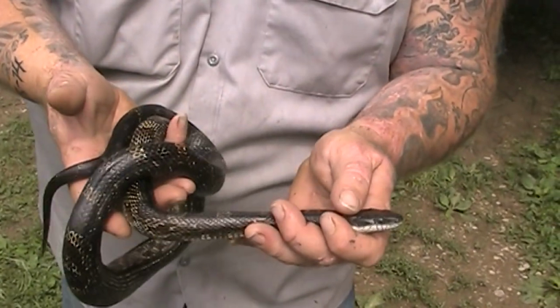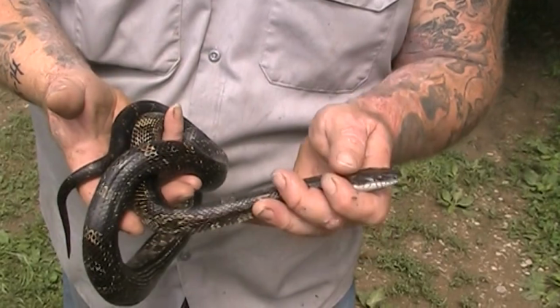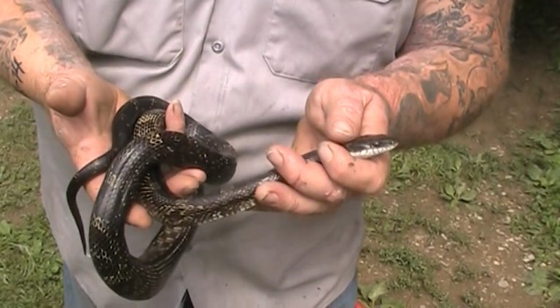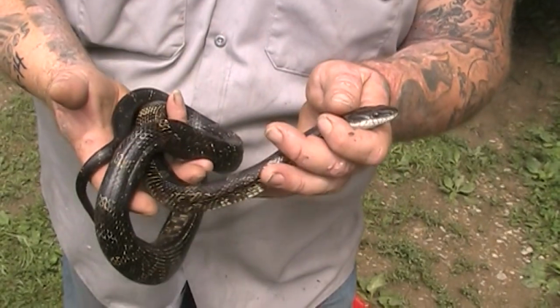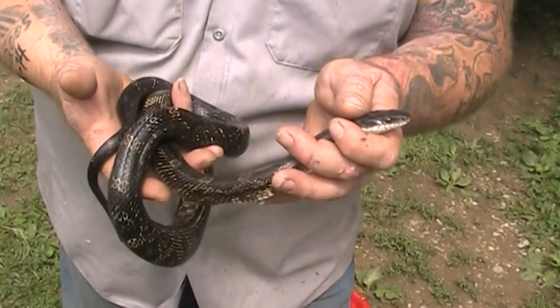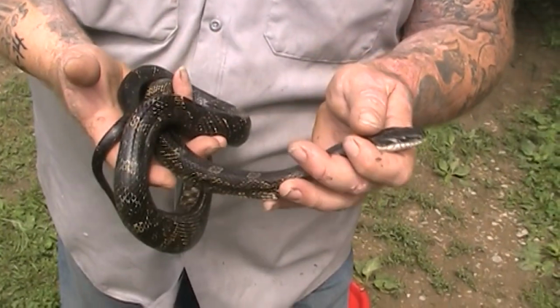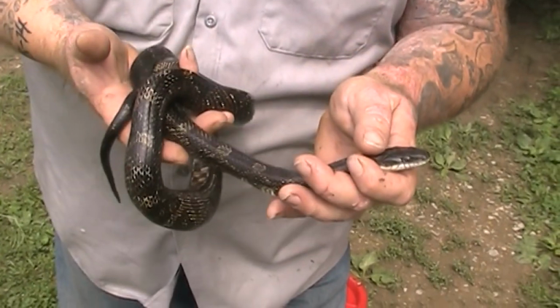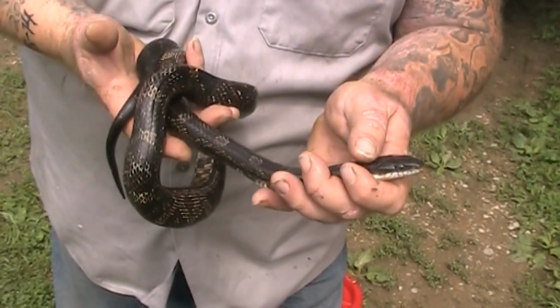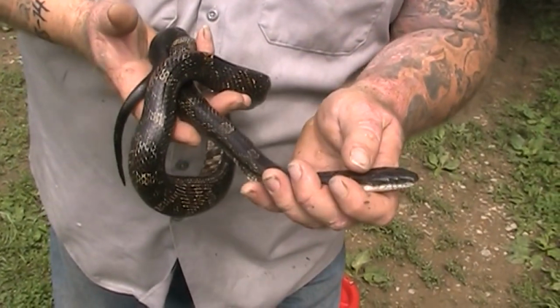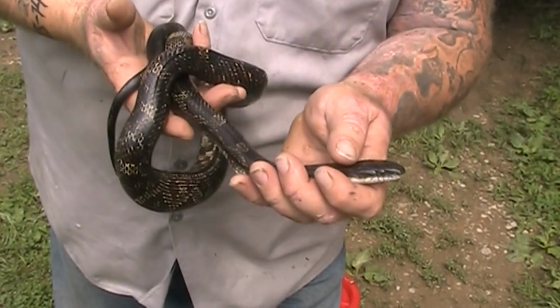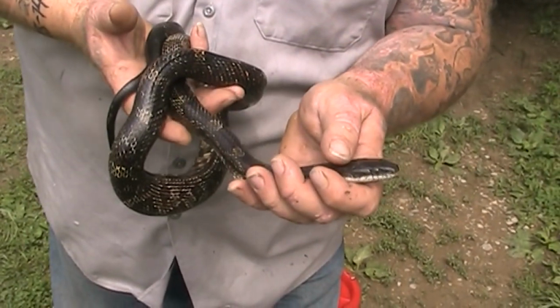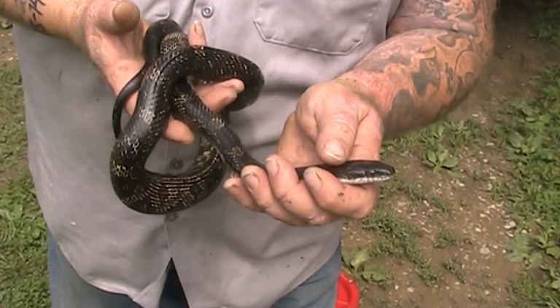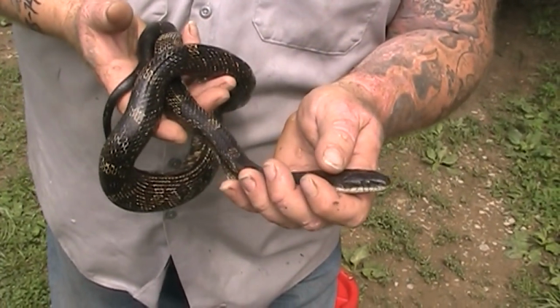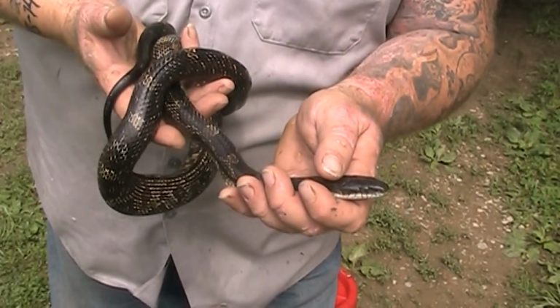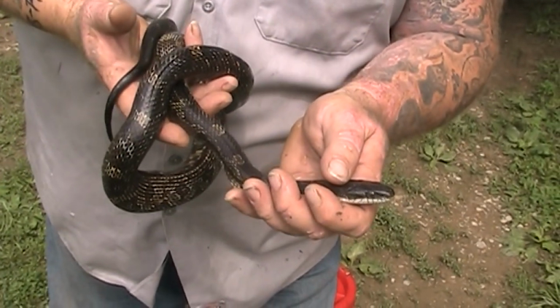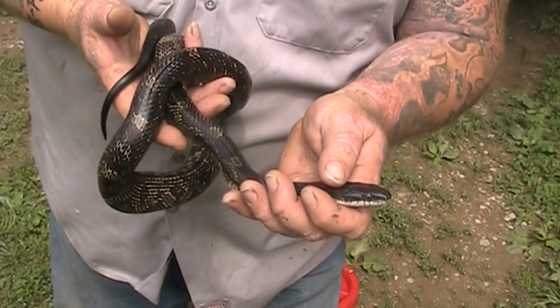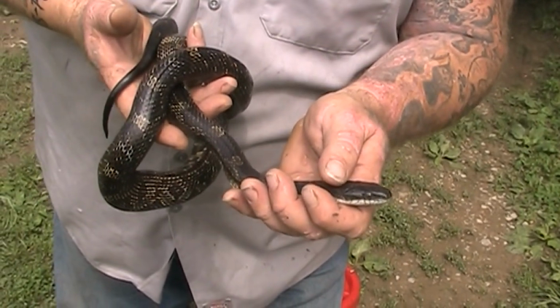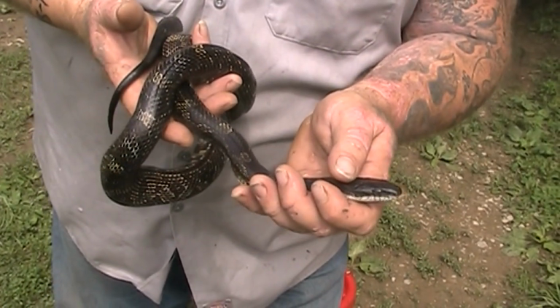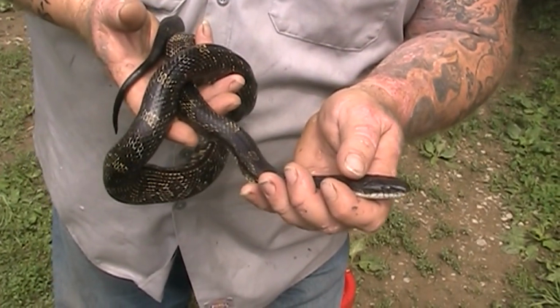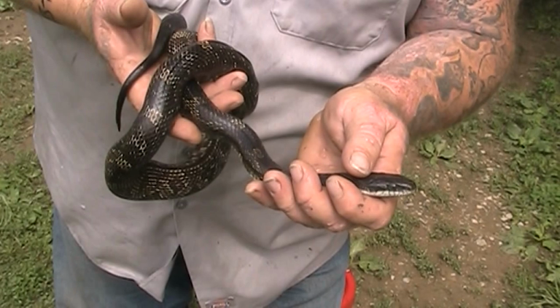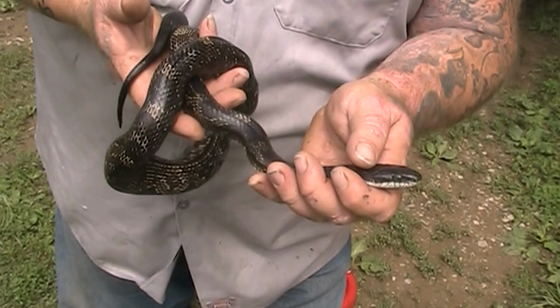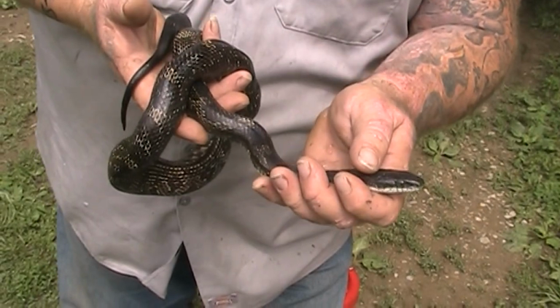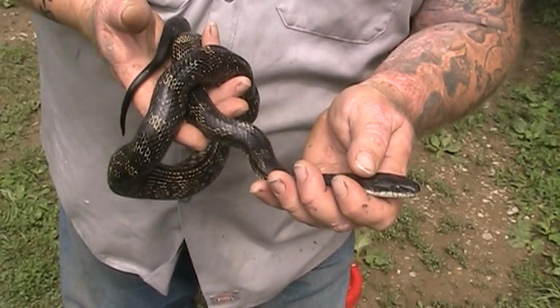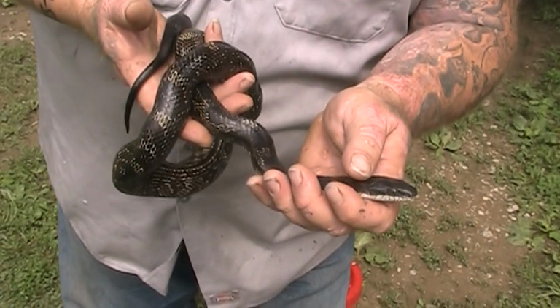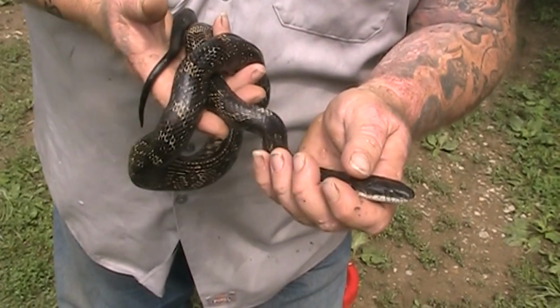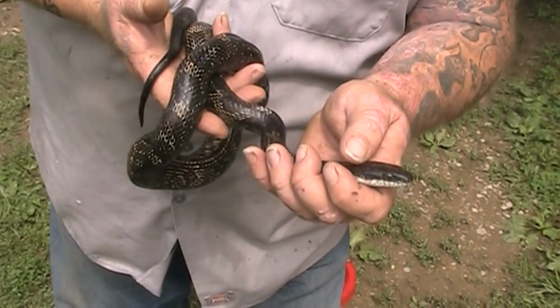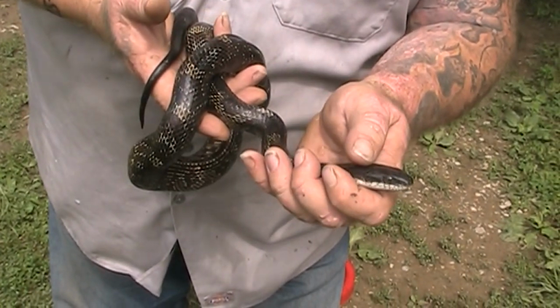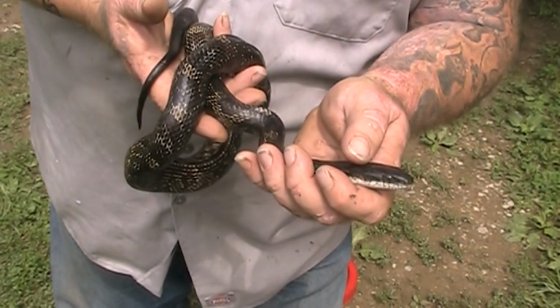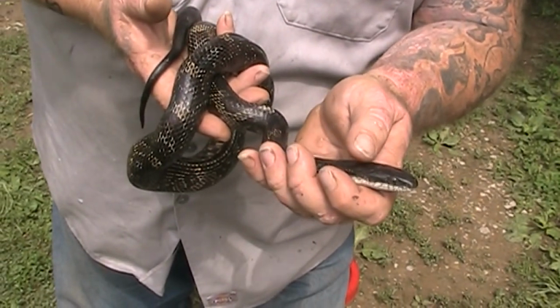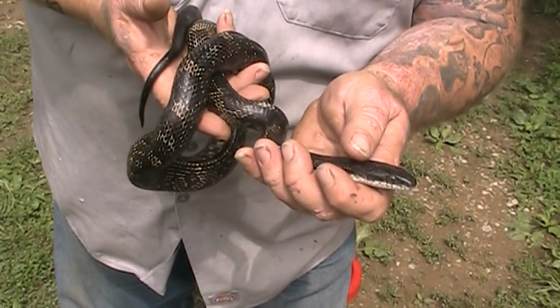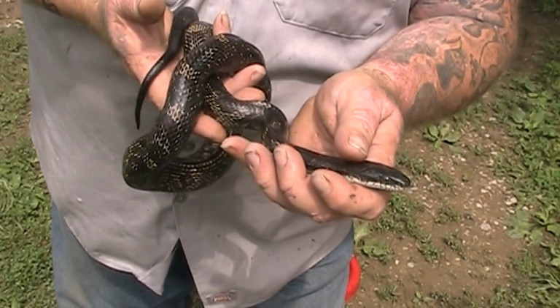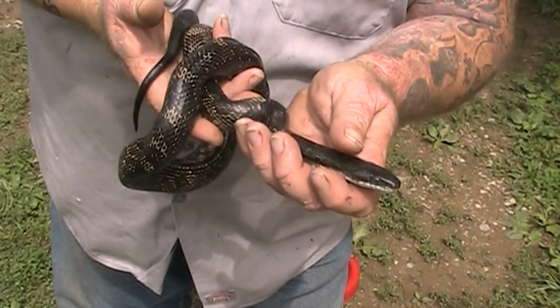So that's where we're going to go put him — next to the feed barn so that he can continue to do what he does and keep everybody out of the feed. So there you have it, the black snake.